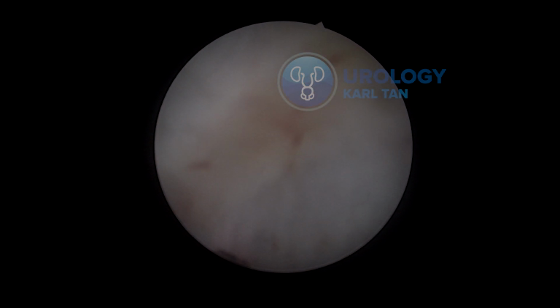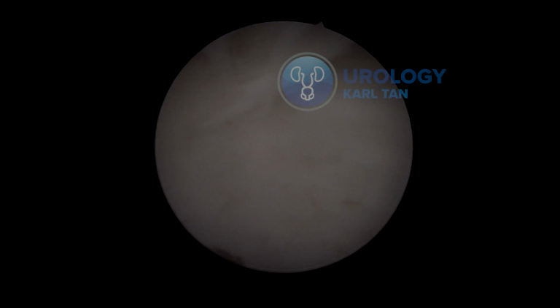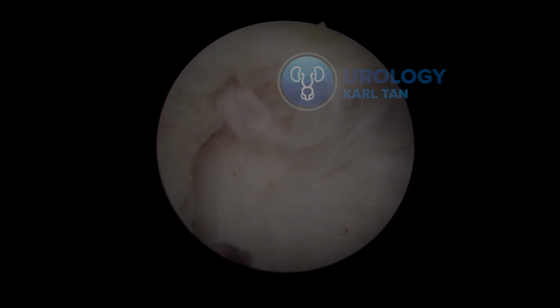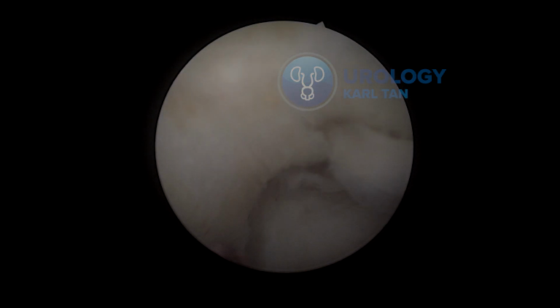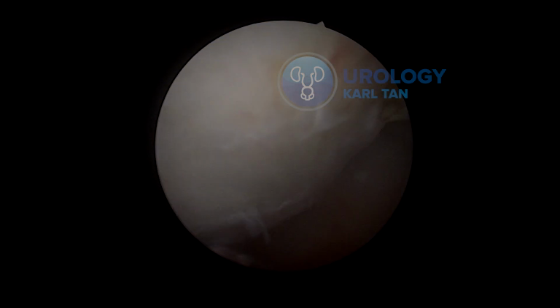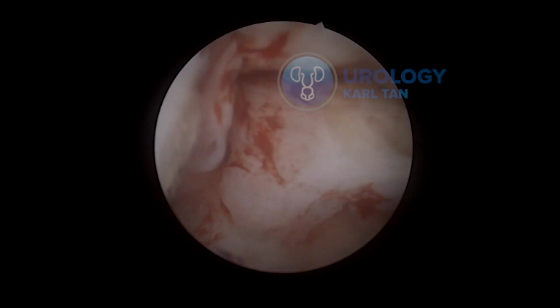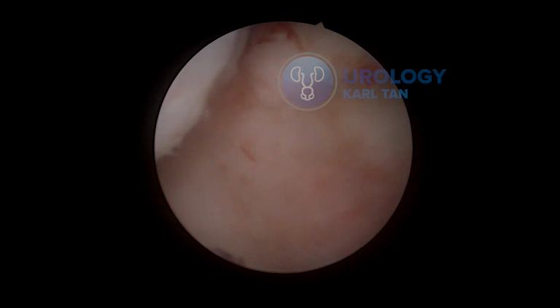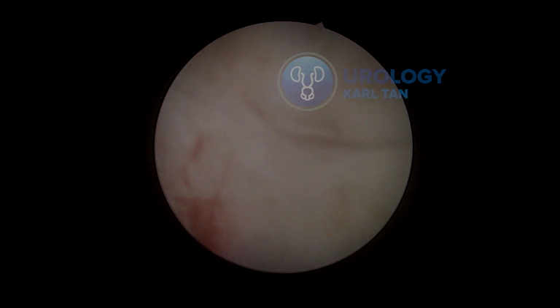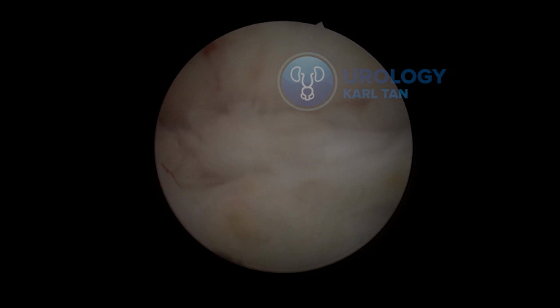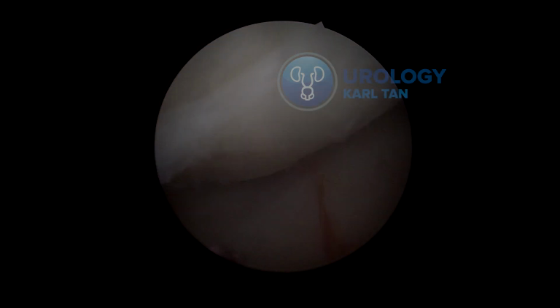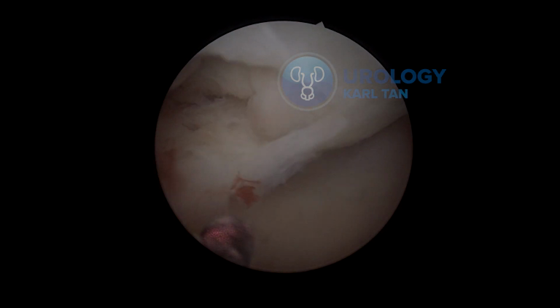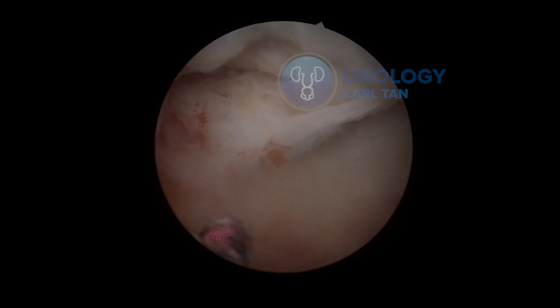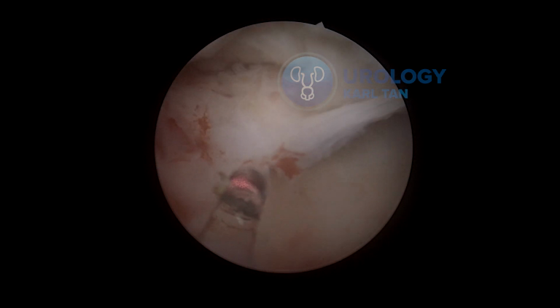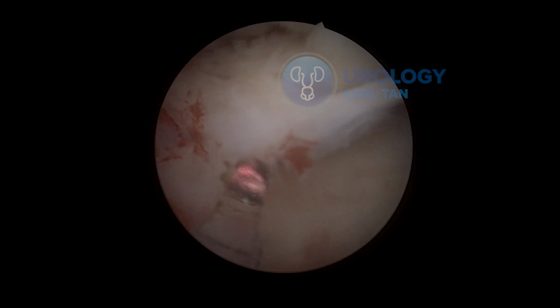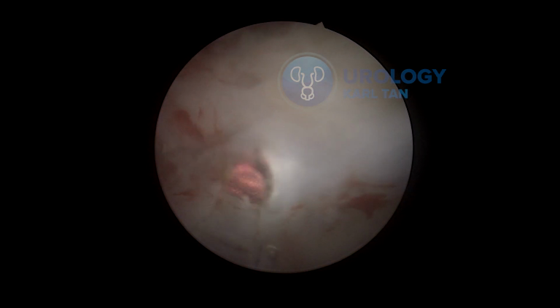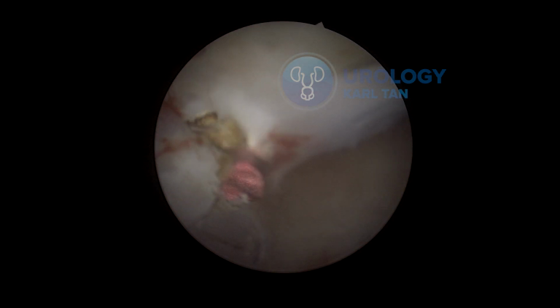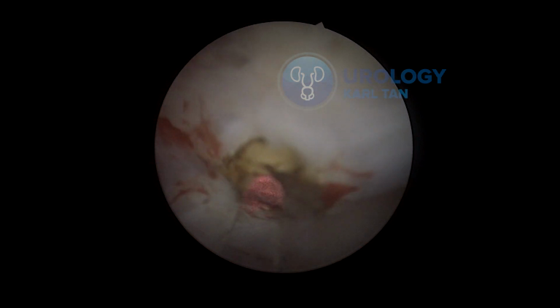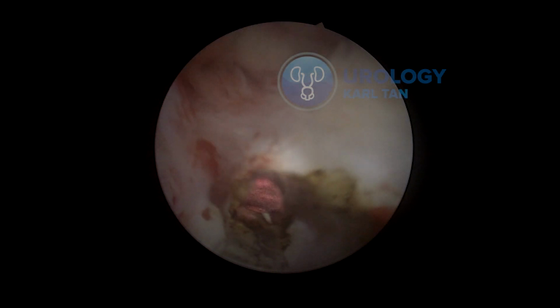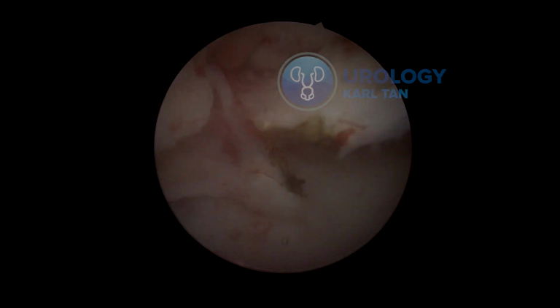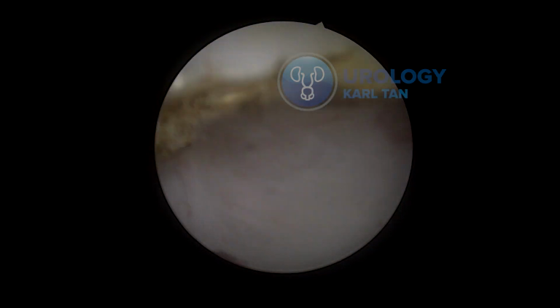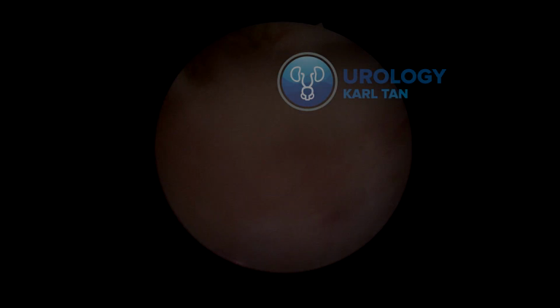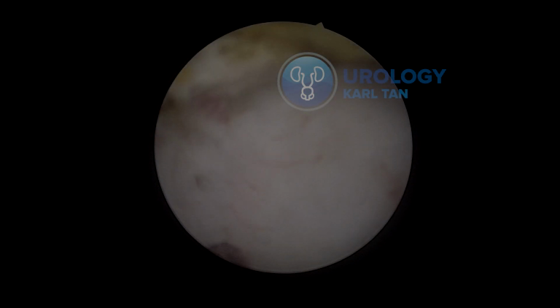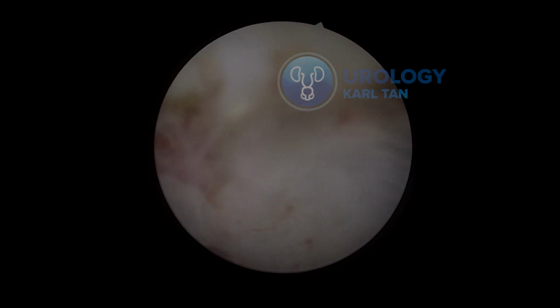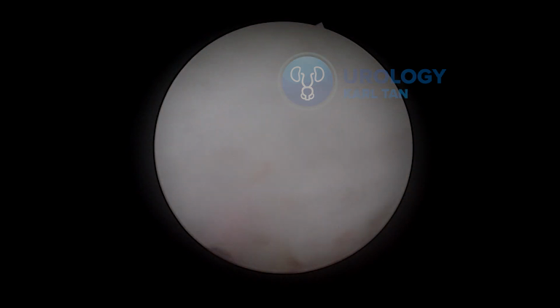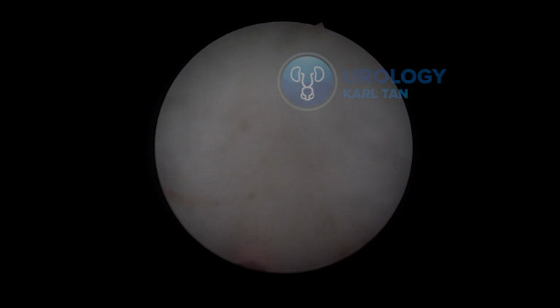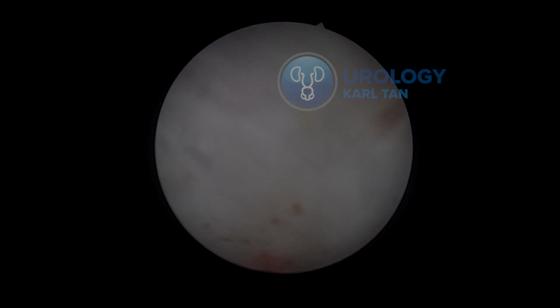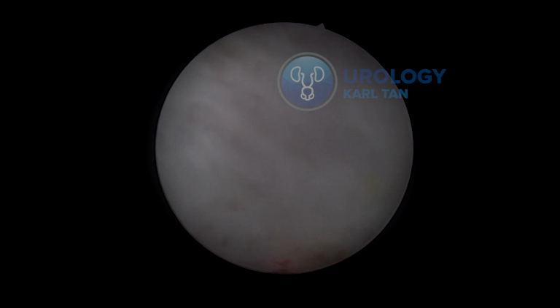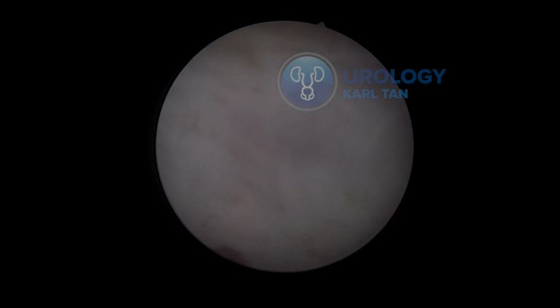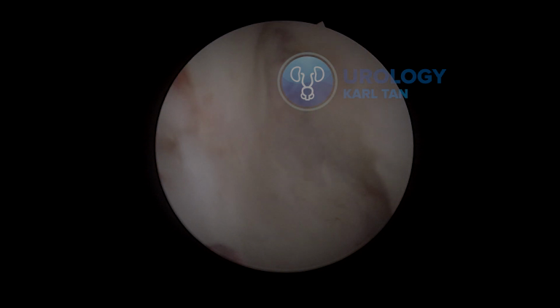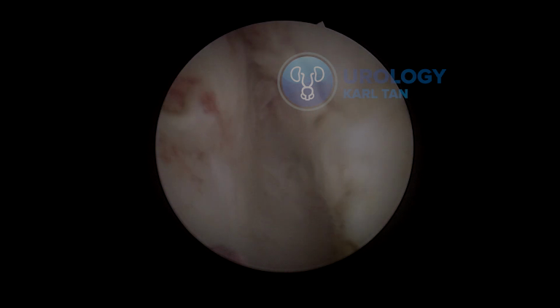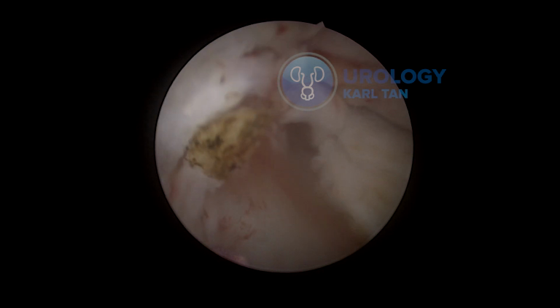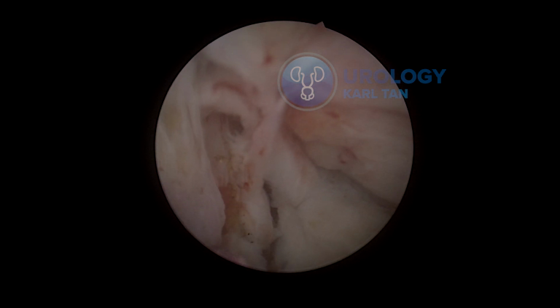That would be your guide in doing the procedure. It's quite a good video to teach, but it's not always like this. You would also find some cases that would be difficult, like giant prostates, or sometimes we encounter known prostate cancer cases.